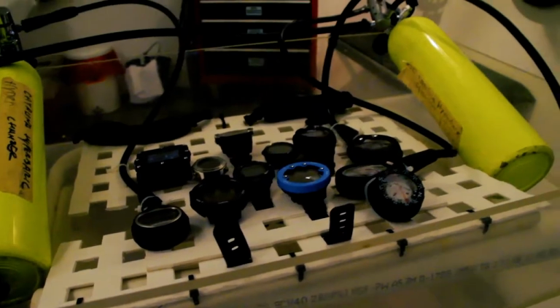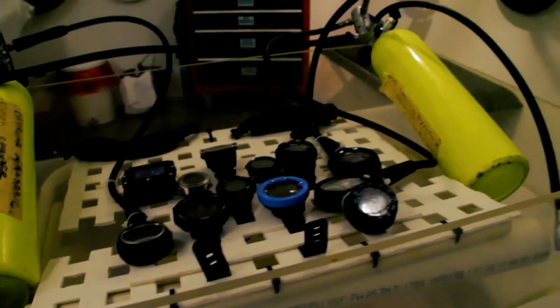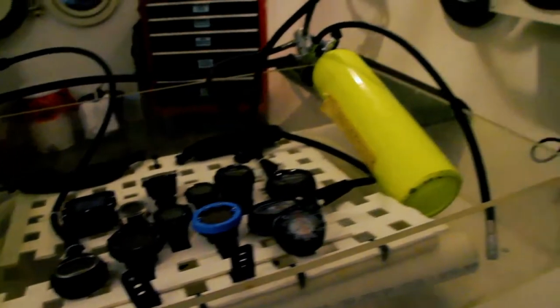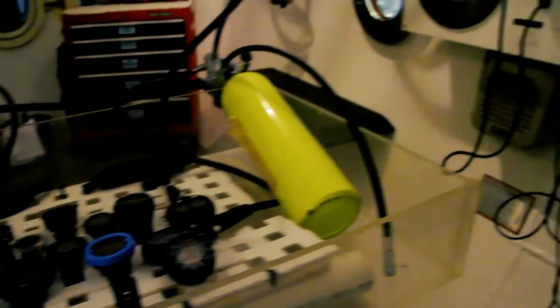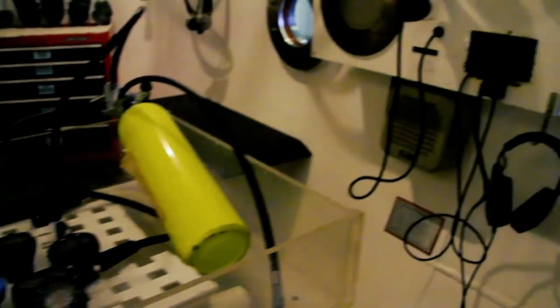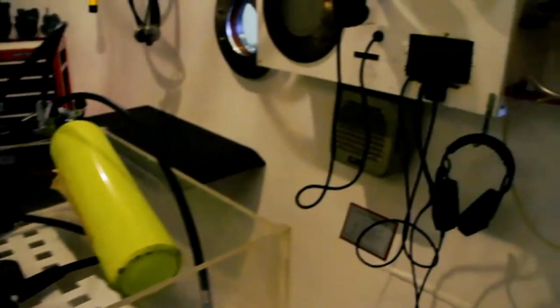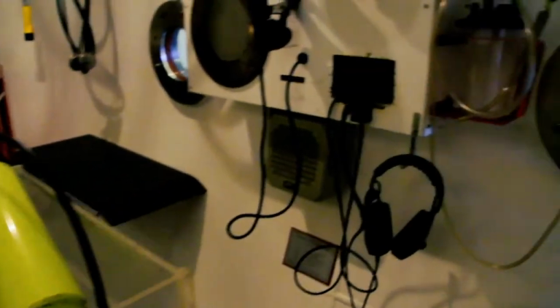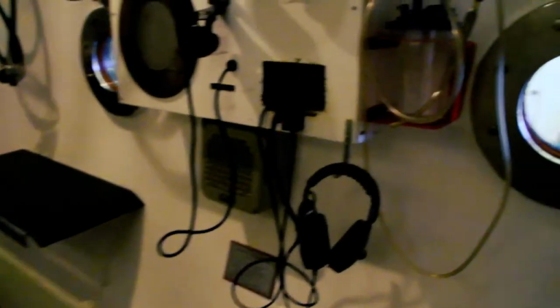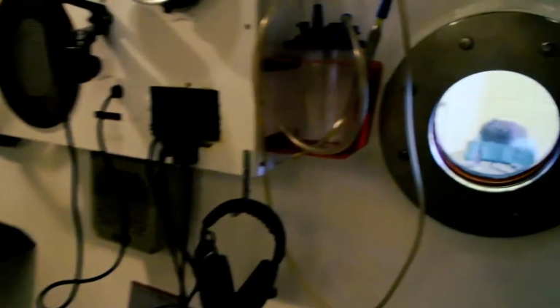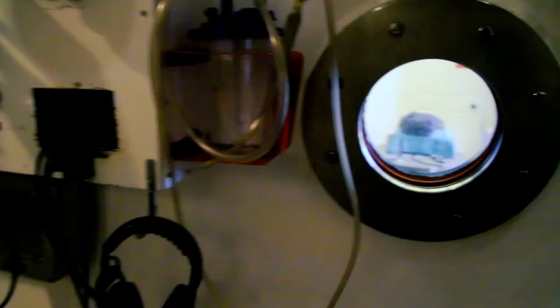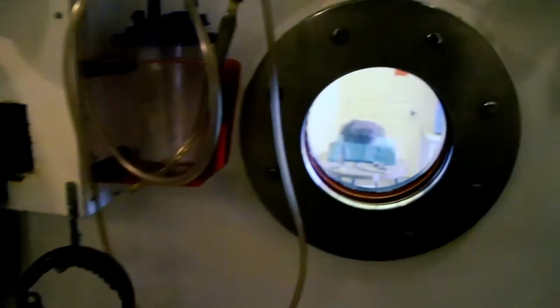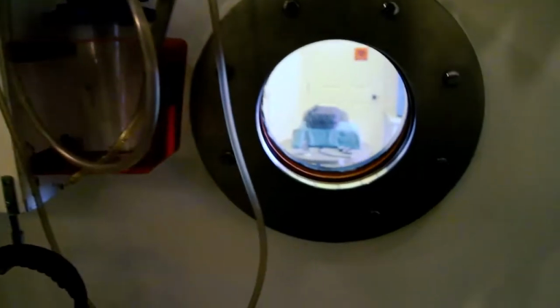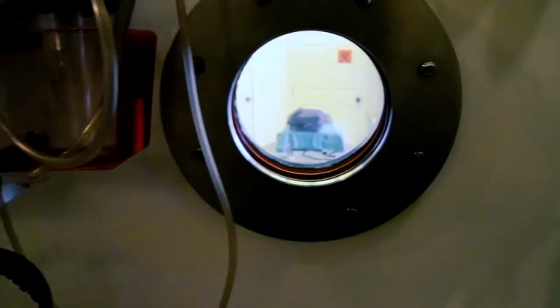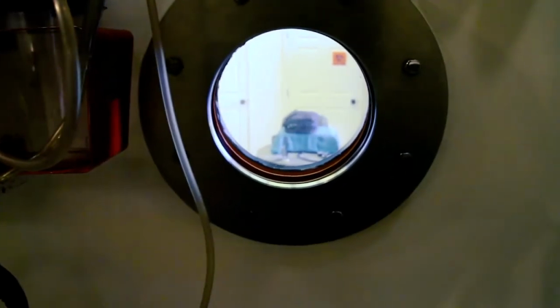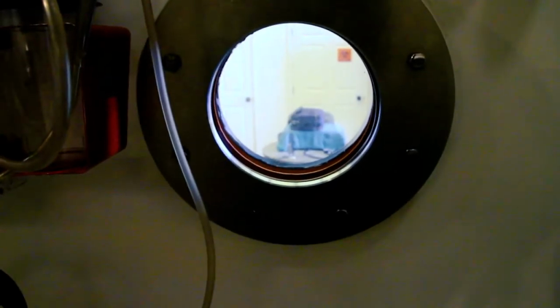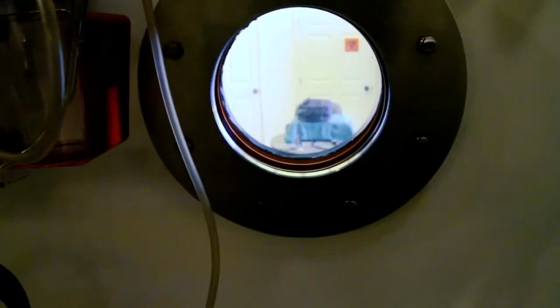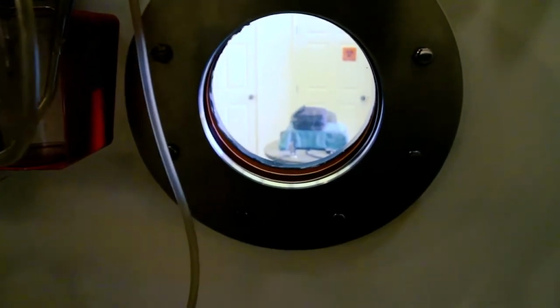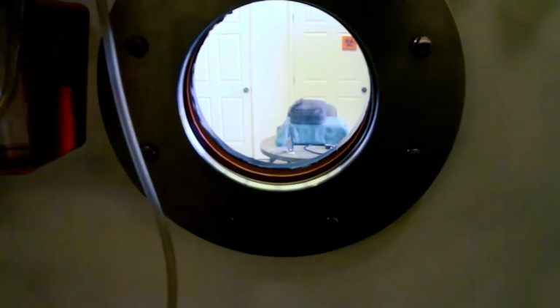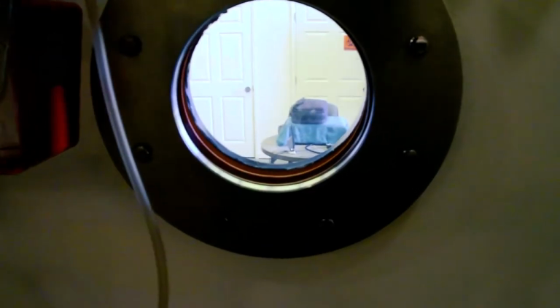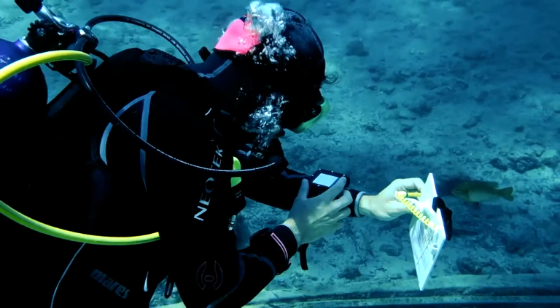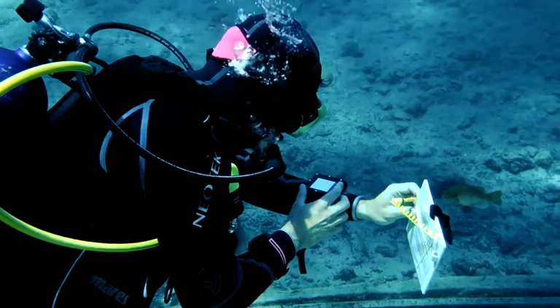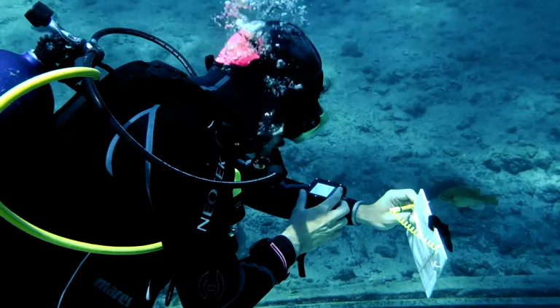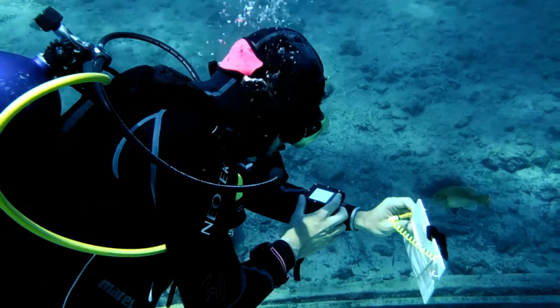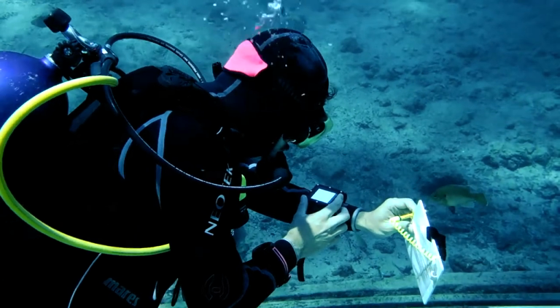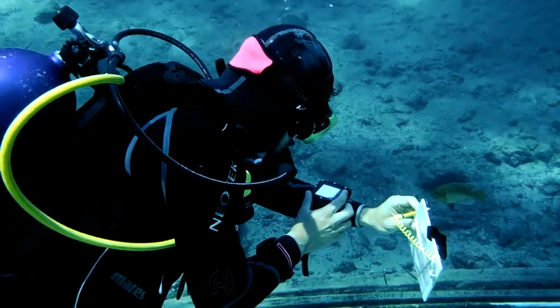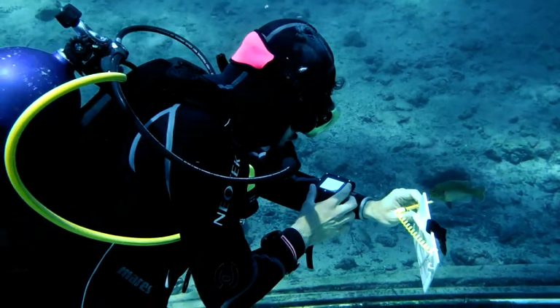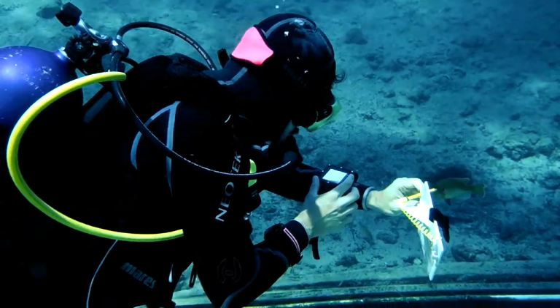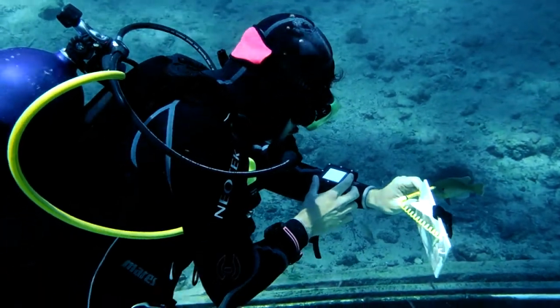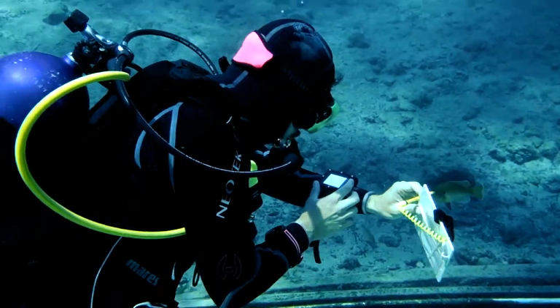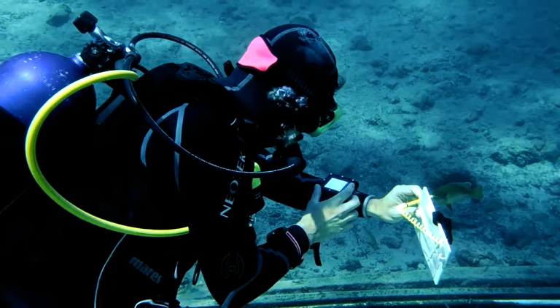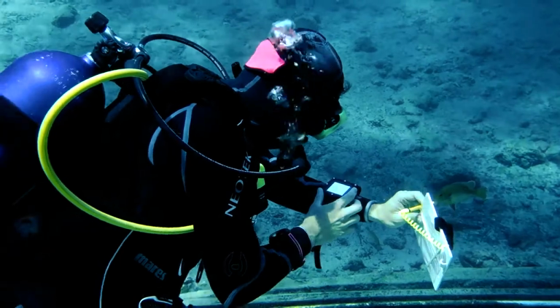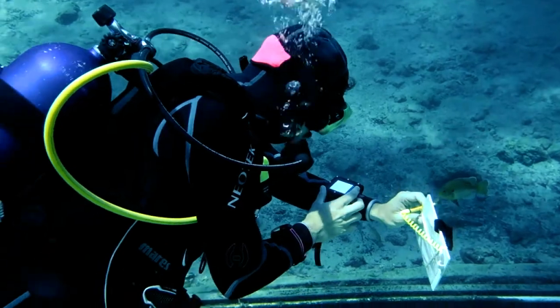We evaluated how easy it was to set up and use, how well we could read the screen in different conditions, and how it presented important information during our dives.